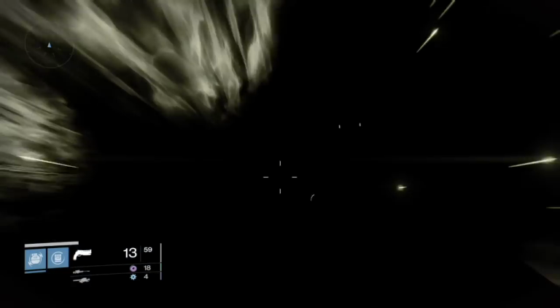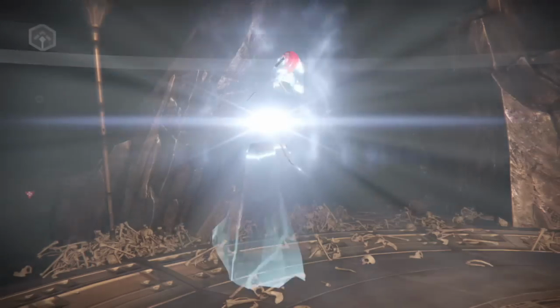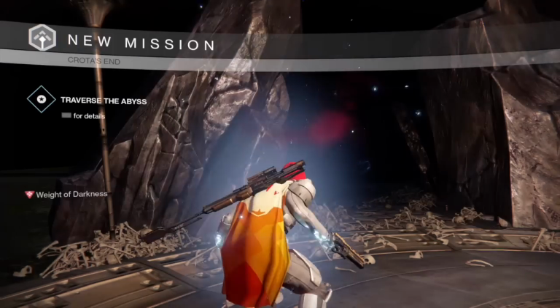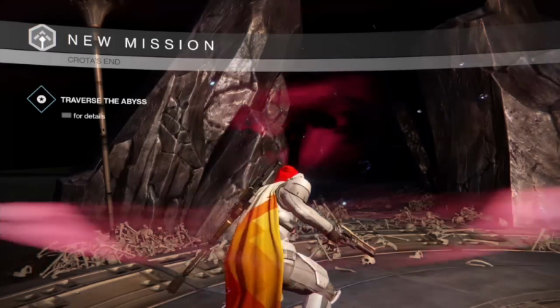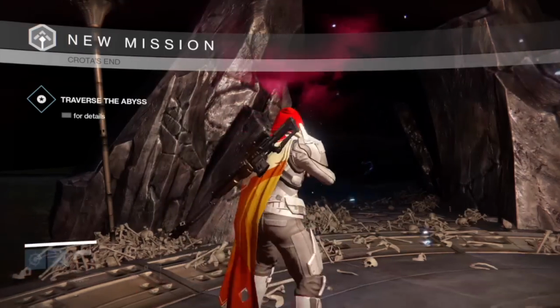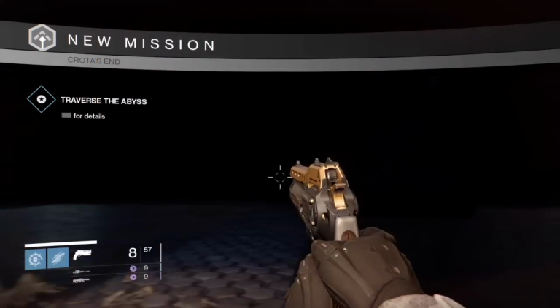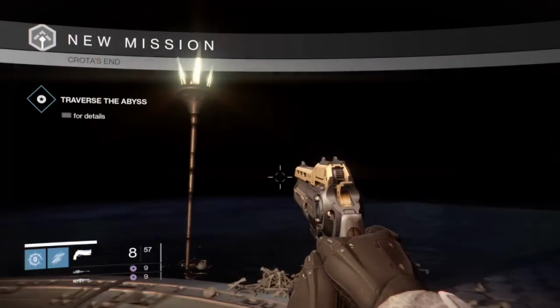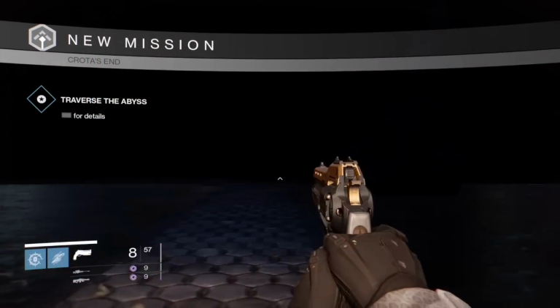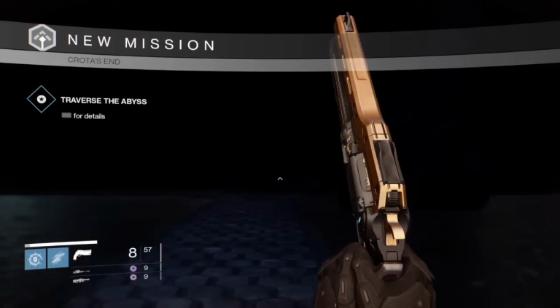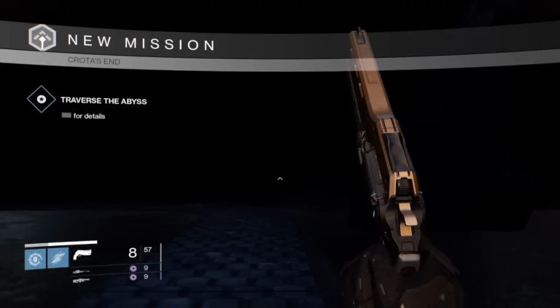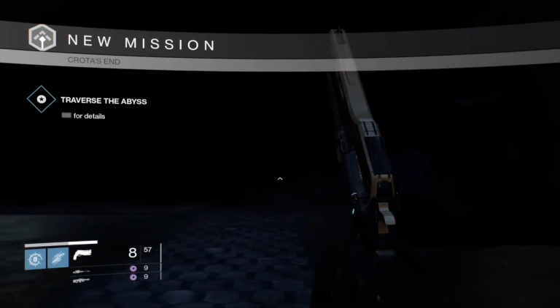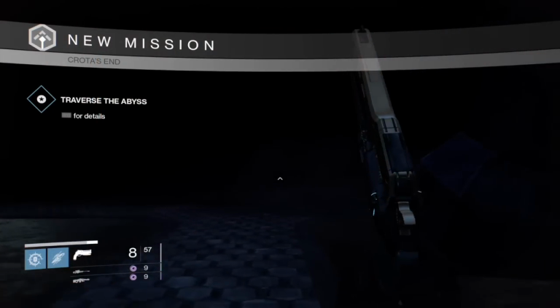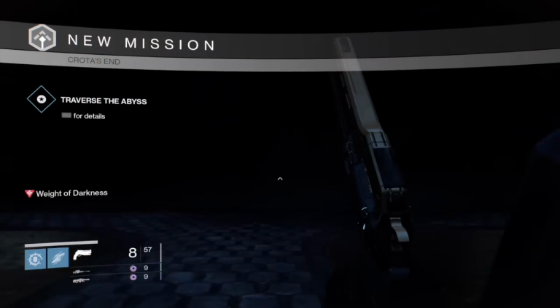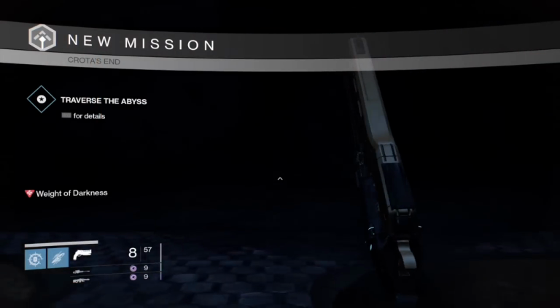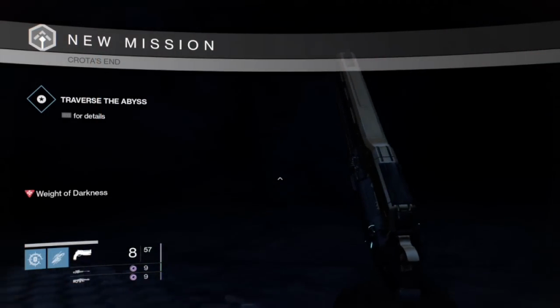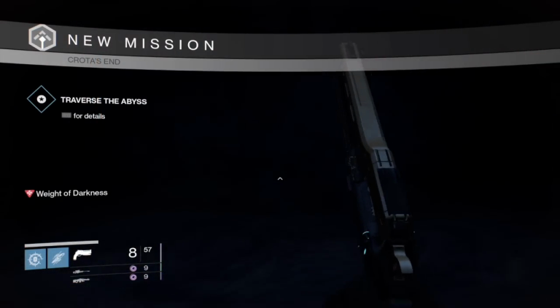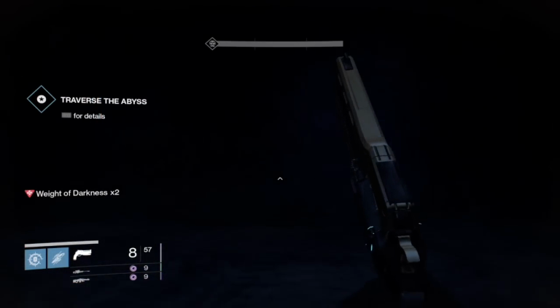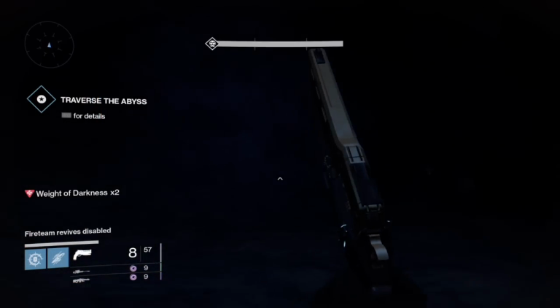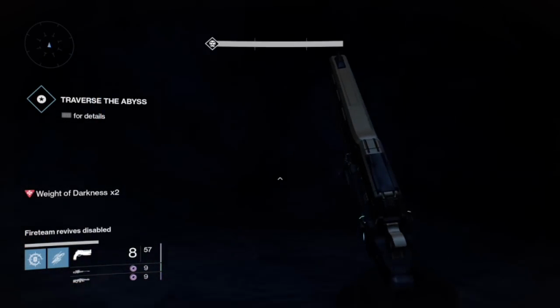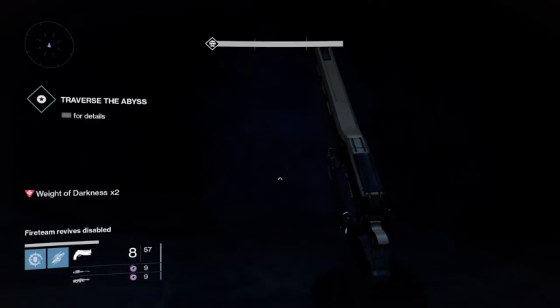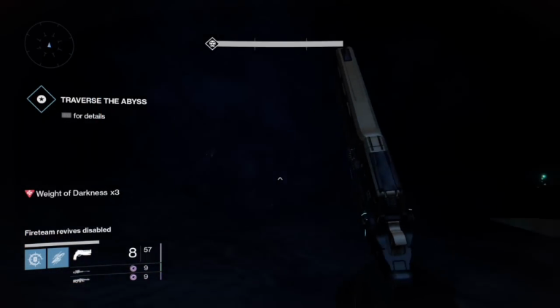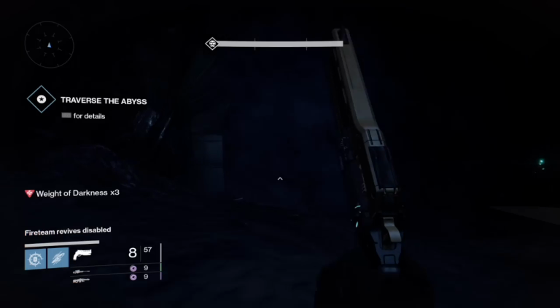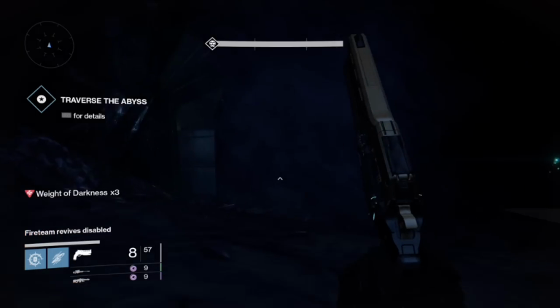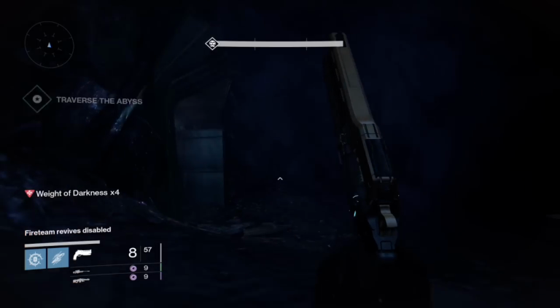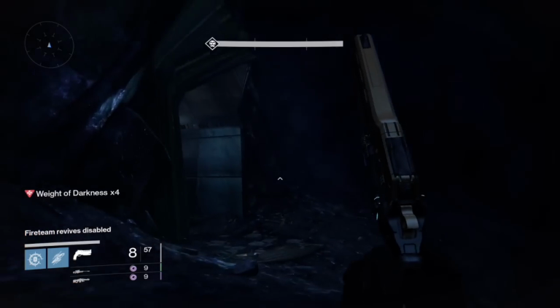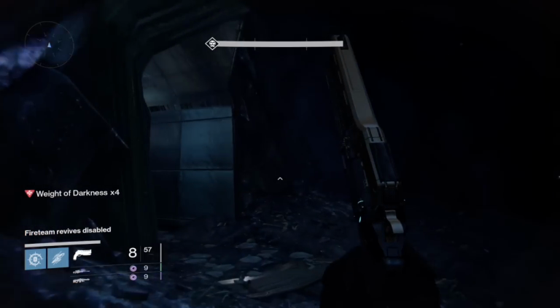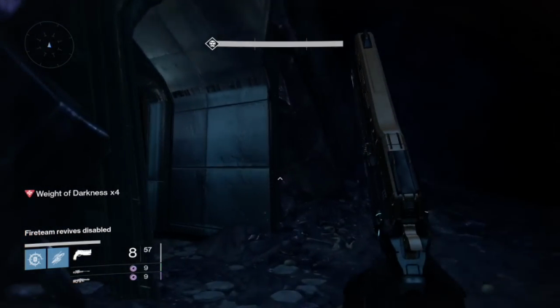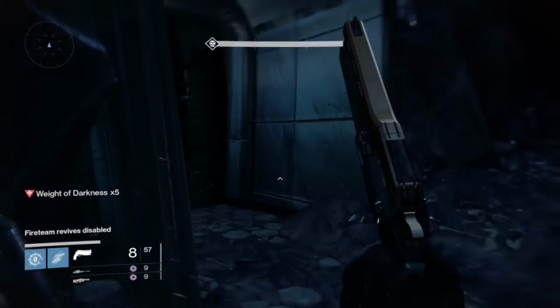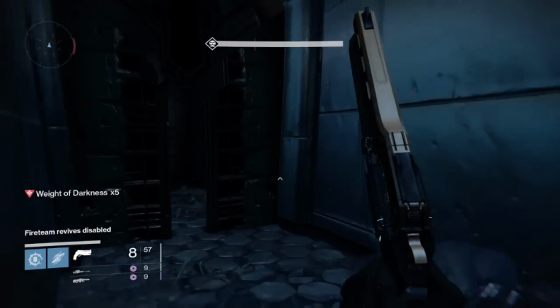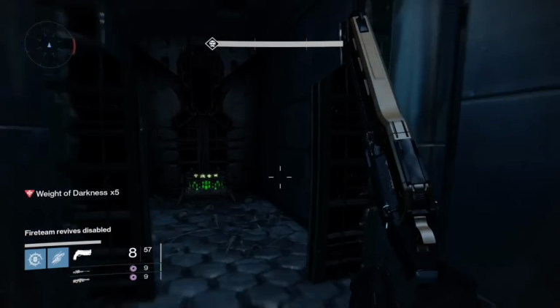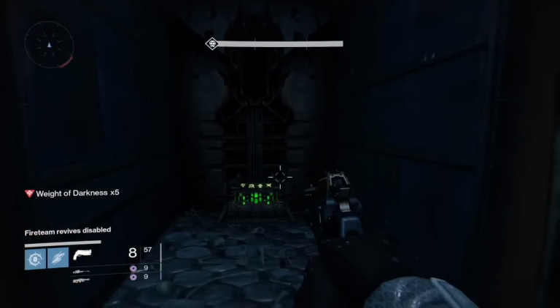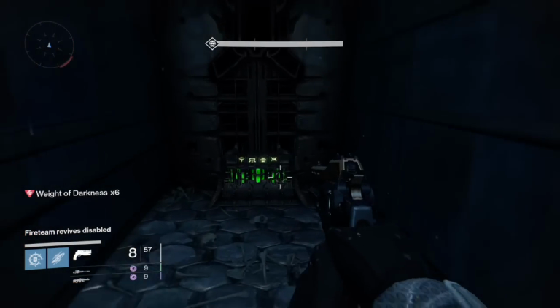From here, what you want to do is take a direct left heading up to the wall. It's really dark so you'll have to keep an eye out. Once you reach the wall, follow it around and you'll eventually end up next to a door. Head through that door and you'll see the first chest.